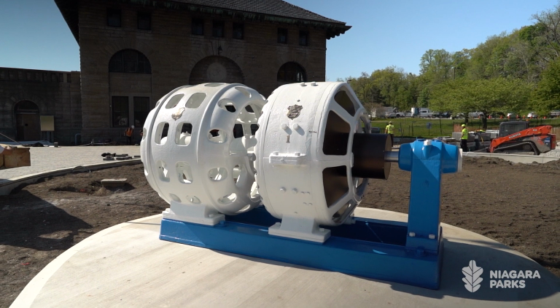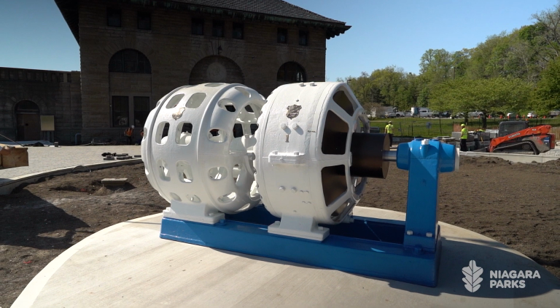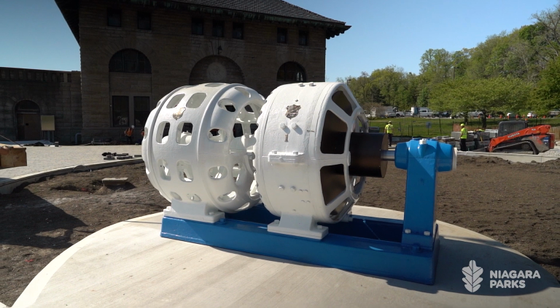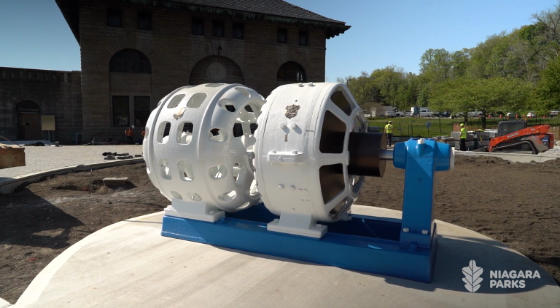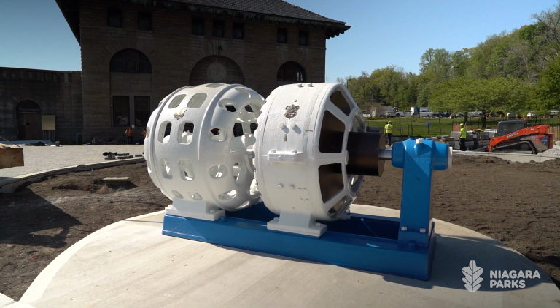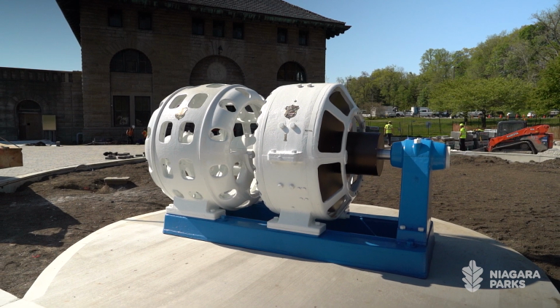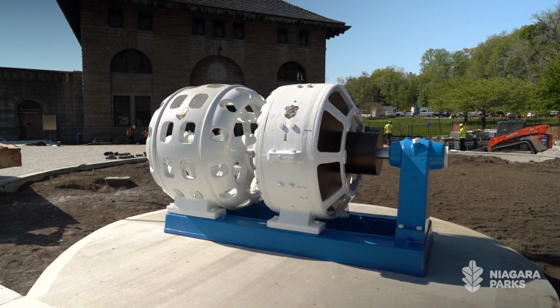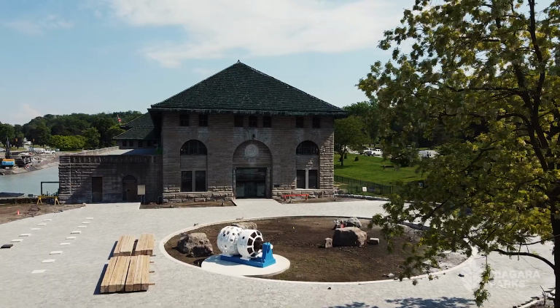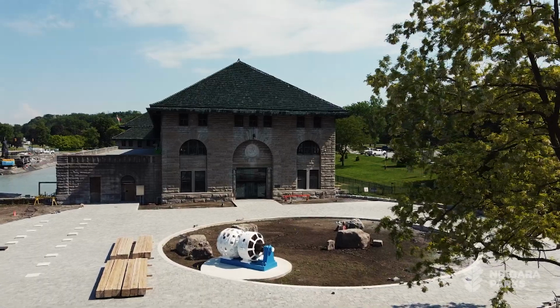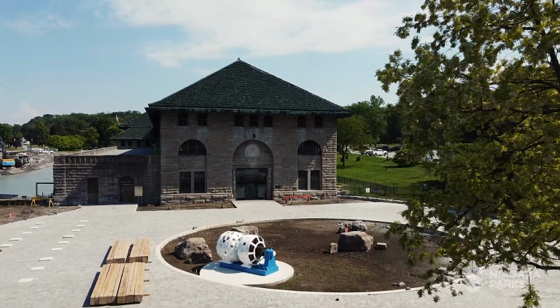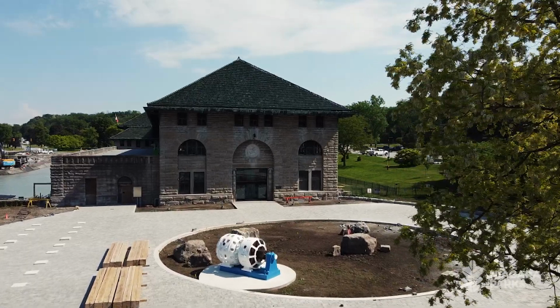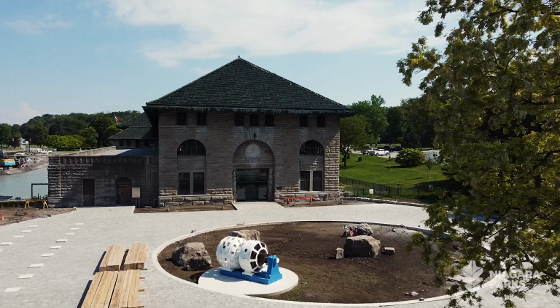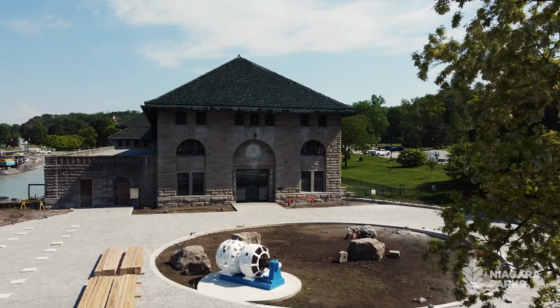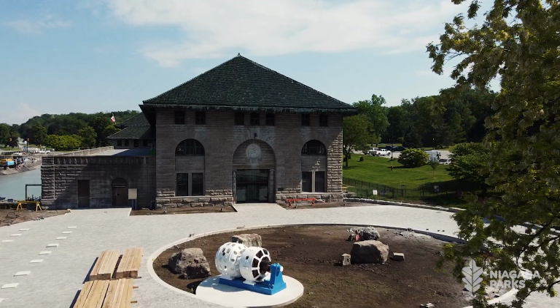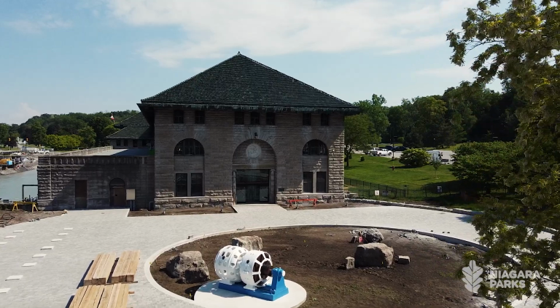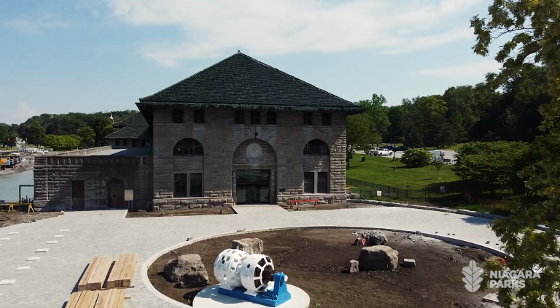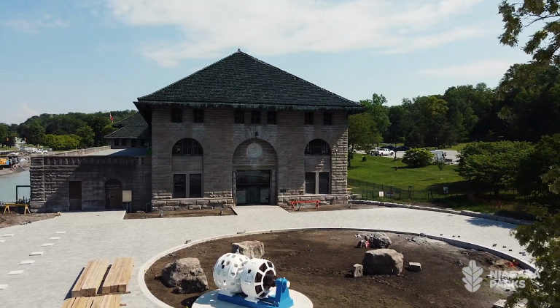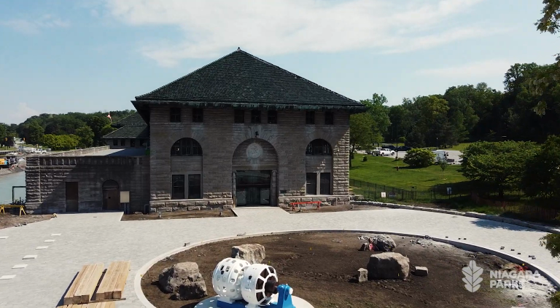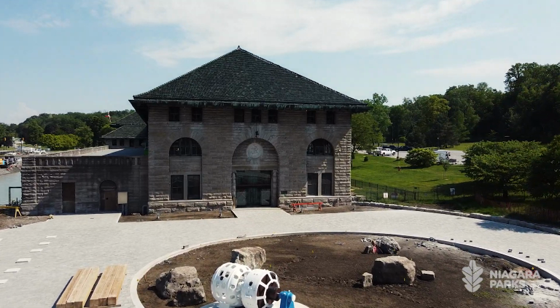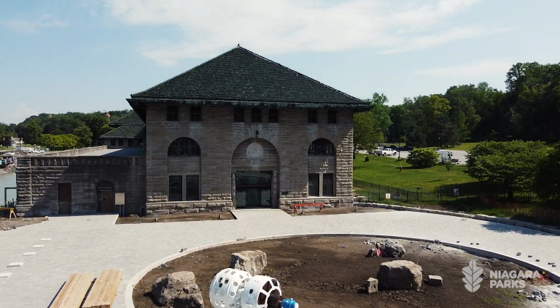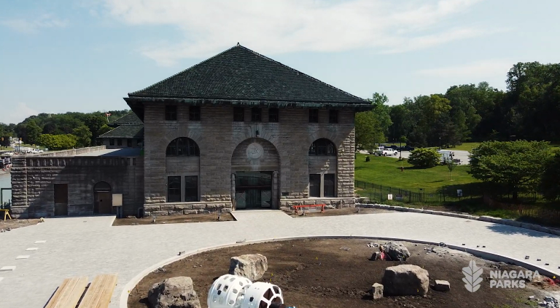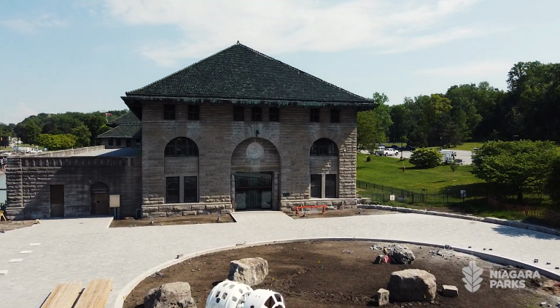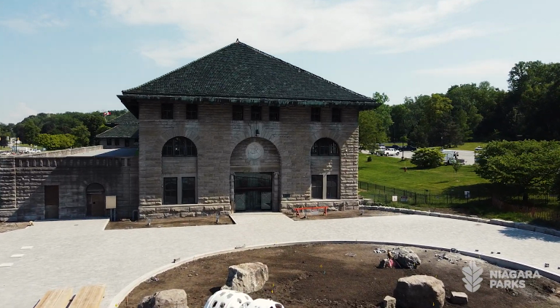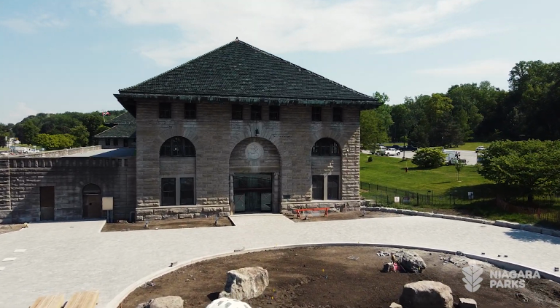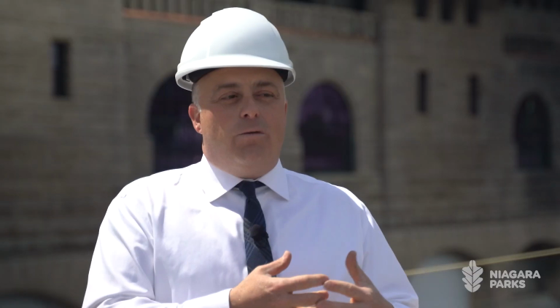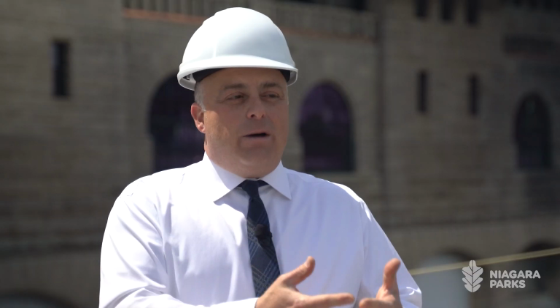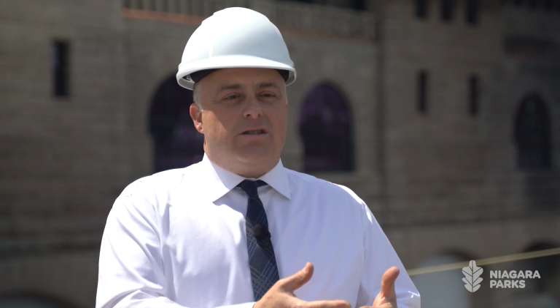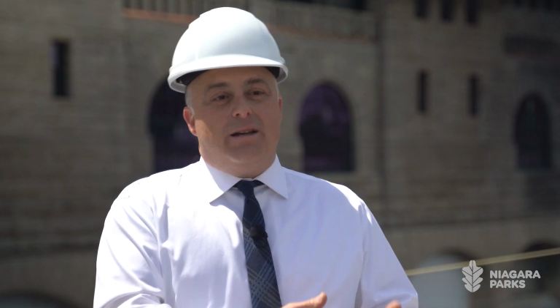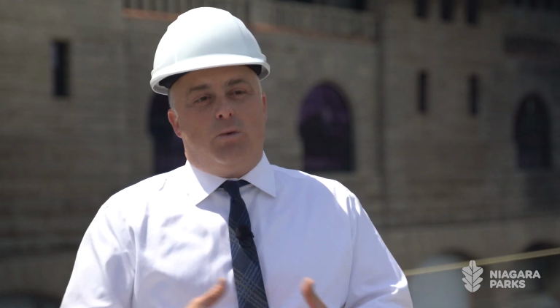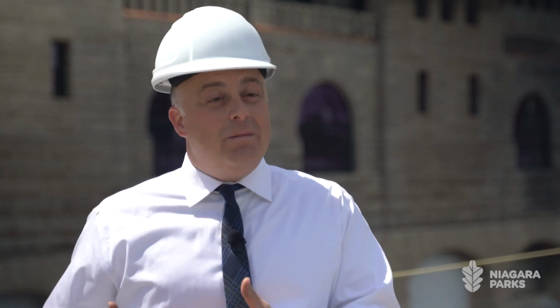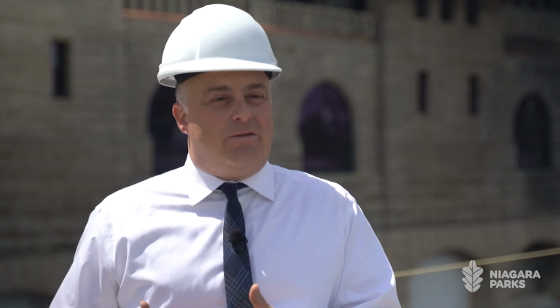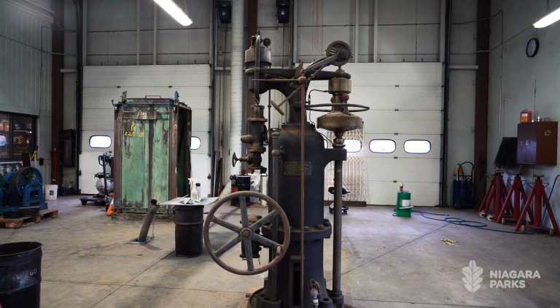And what we hope is that when people come to the power plant plaza, they're able to be drawn in by a piece of industrial art. And hopefully that will also excite them to want to come into the facility.